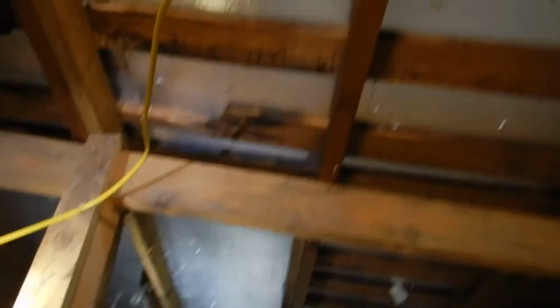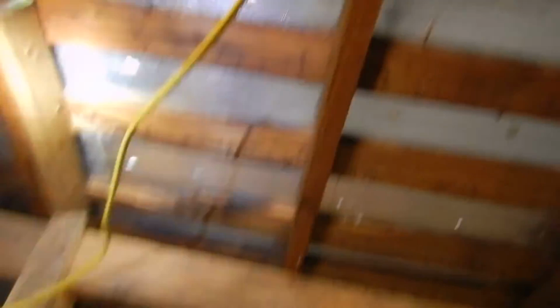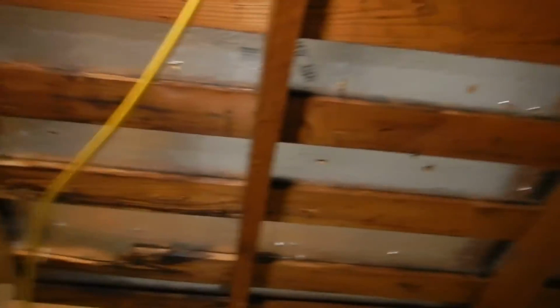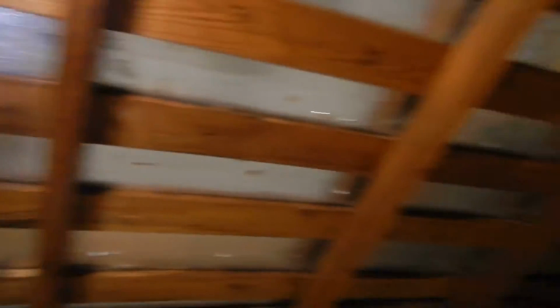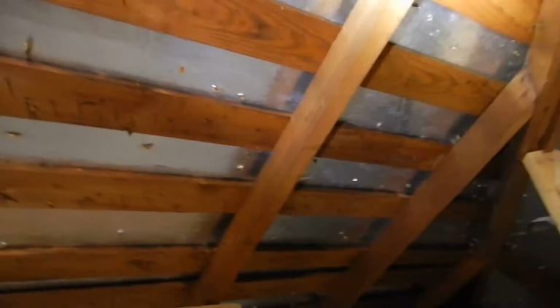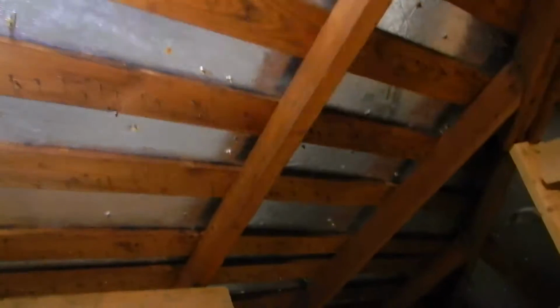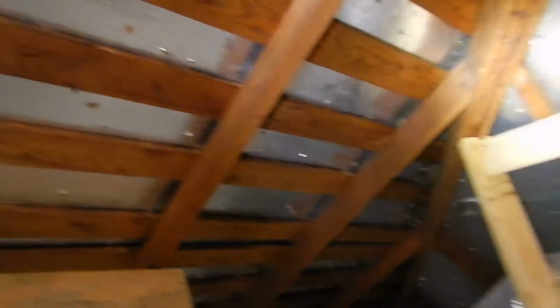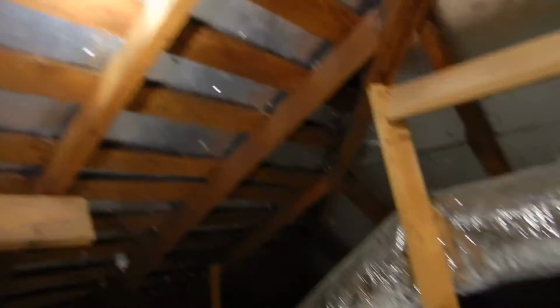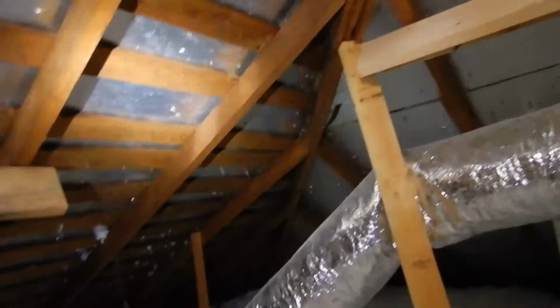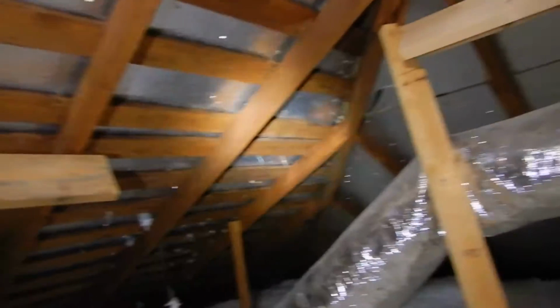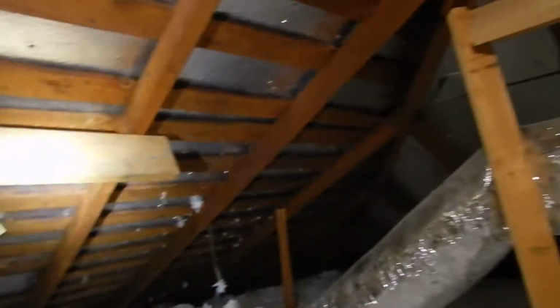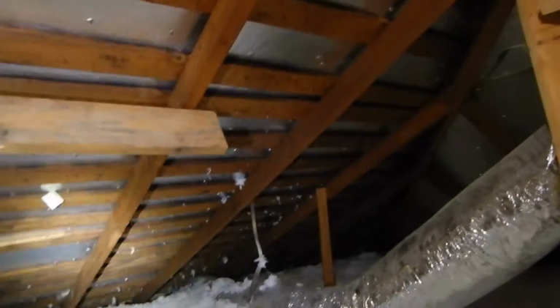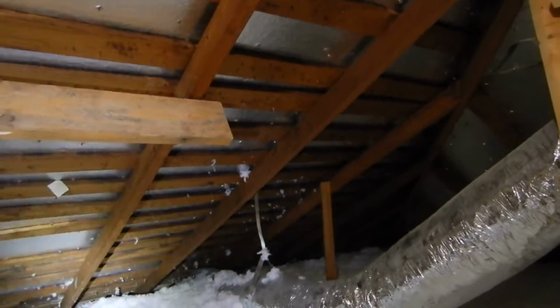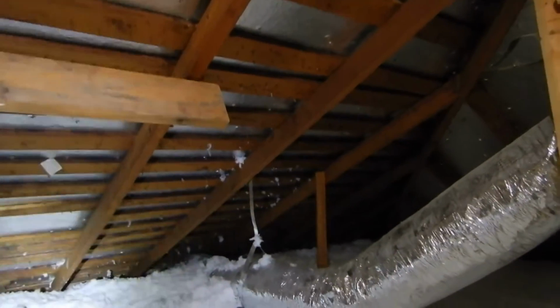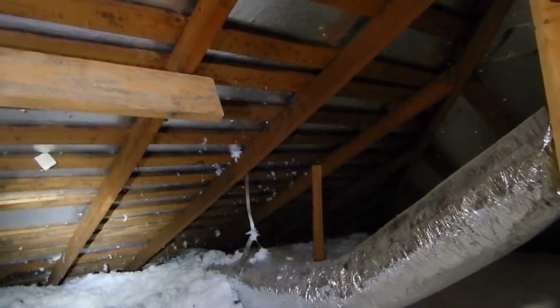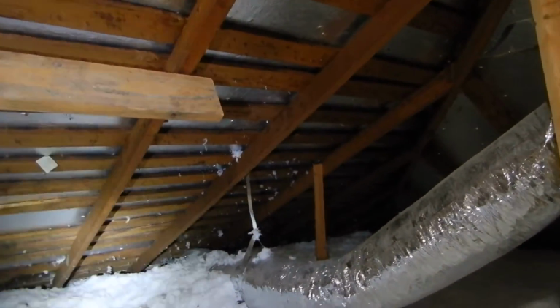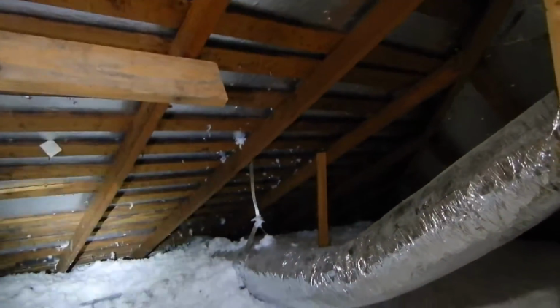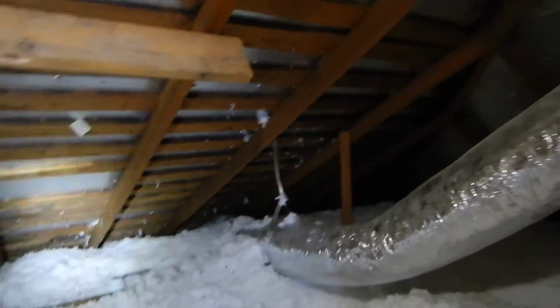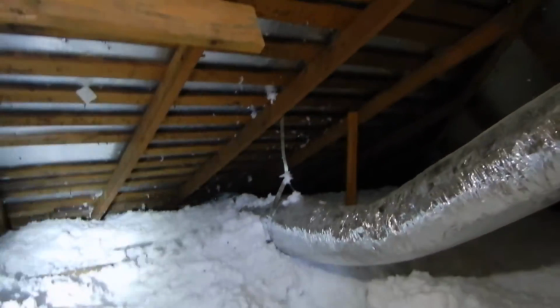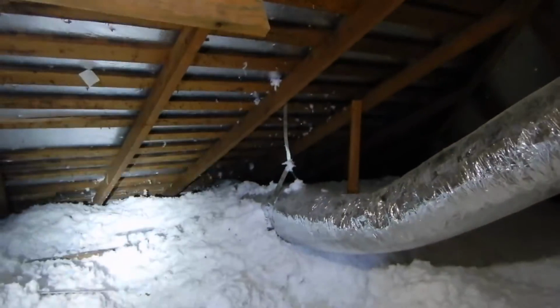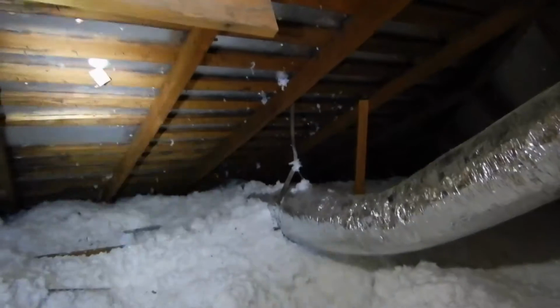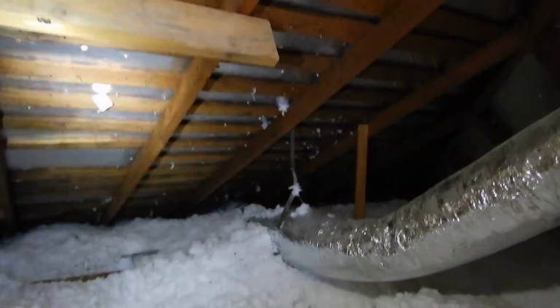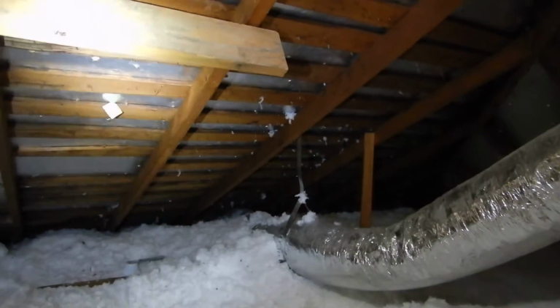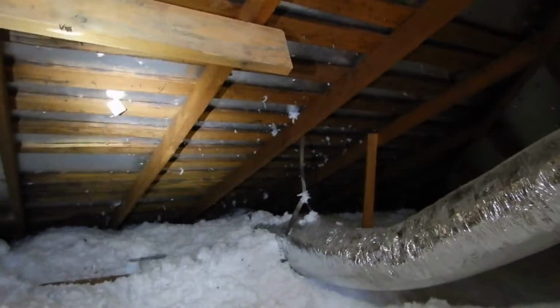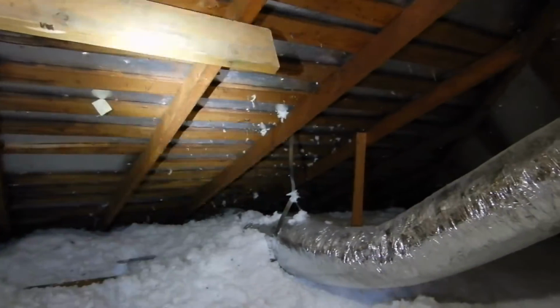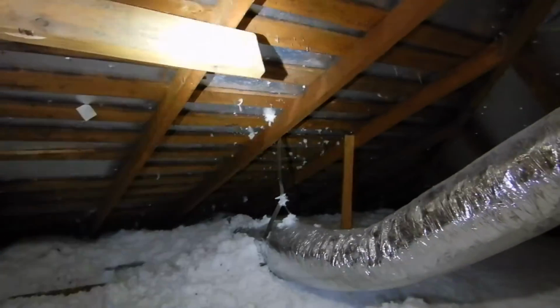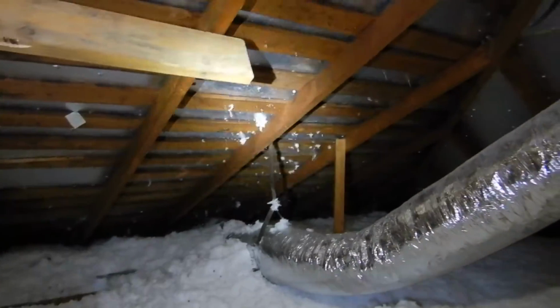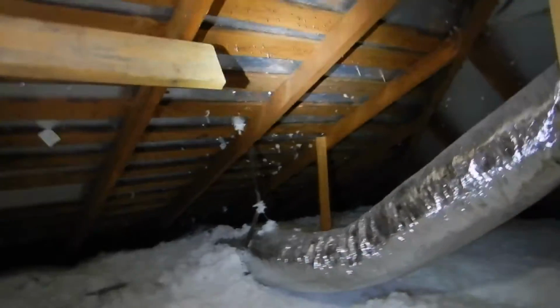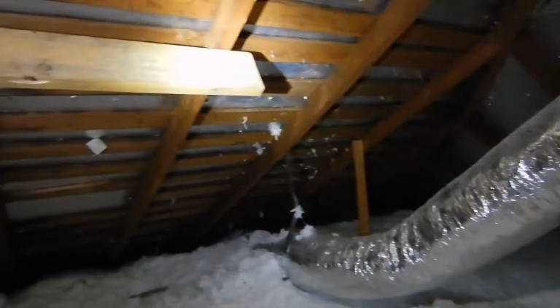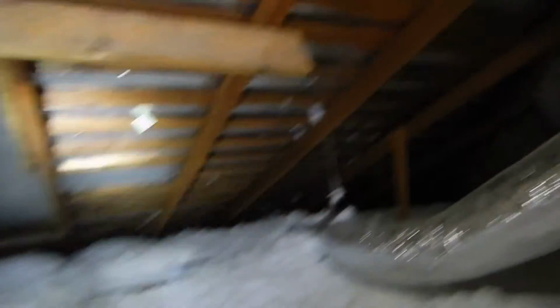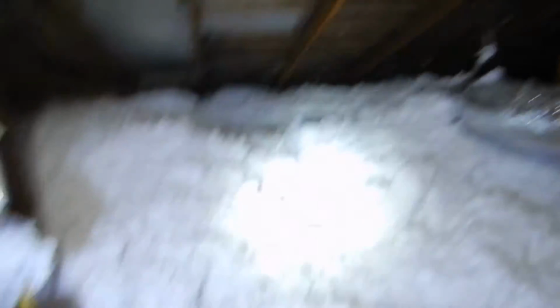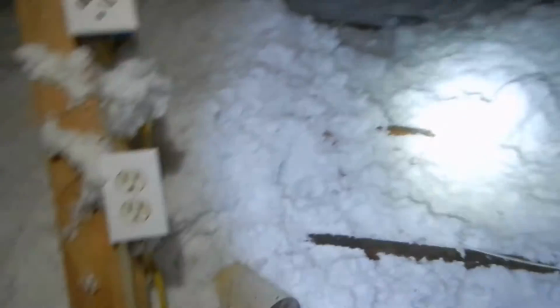This is radiant panel OSB. And see these boards going crossways? That's a lathe — that's the original roof. Originally, this was a wood shingle roof.